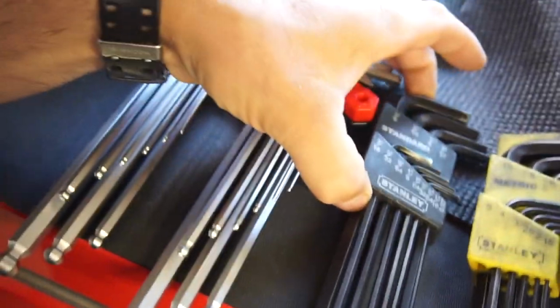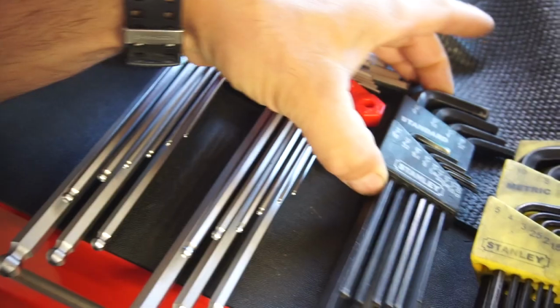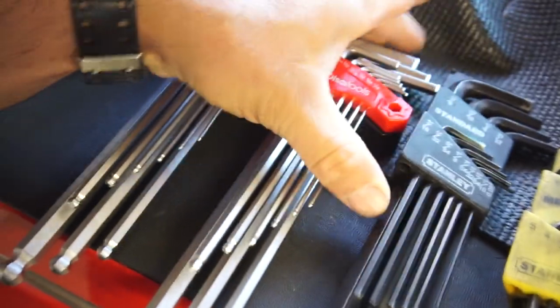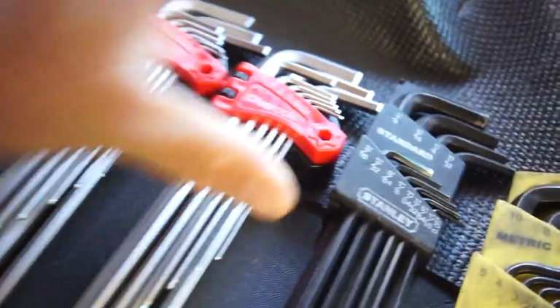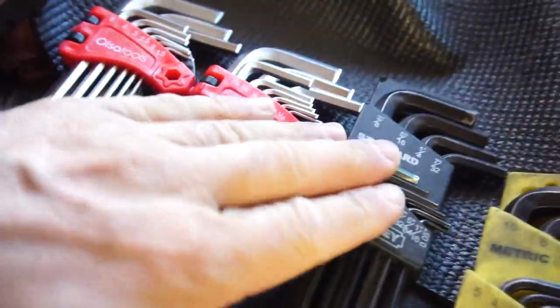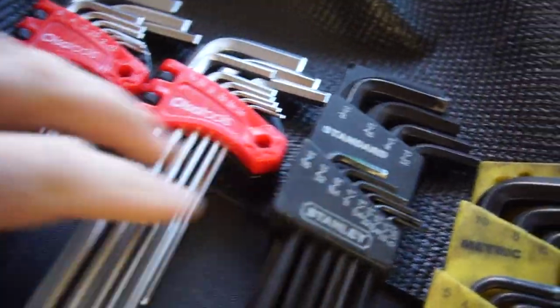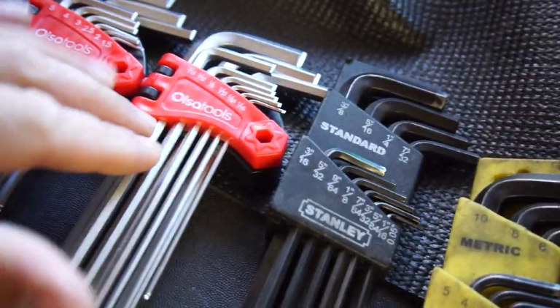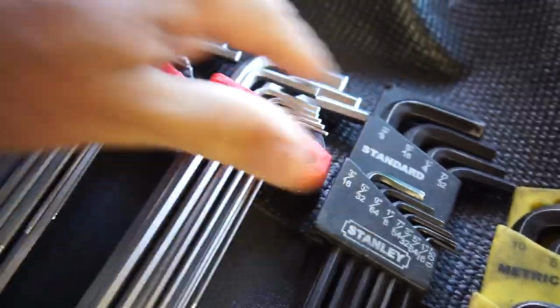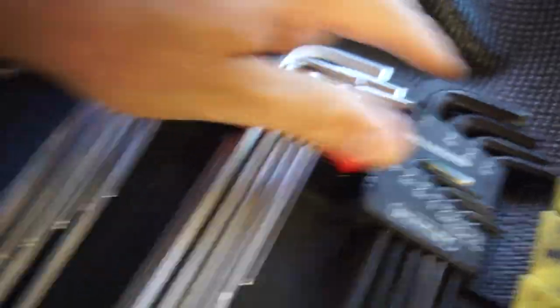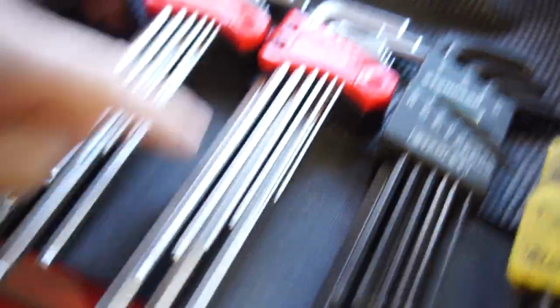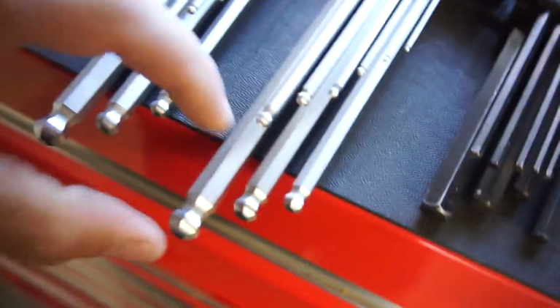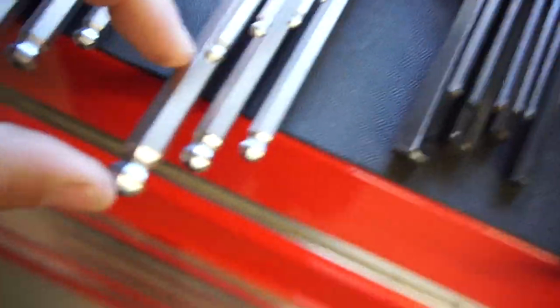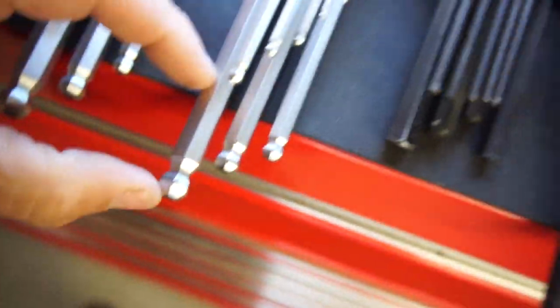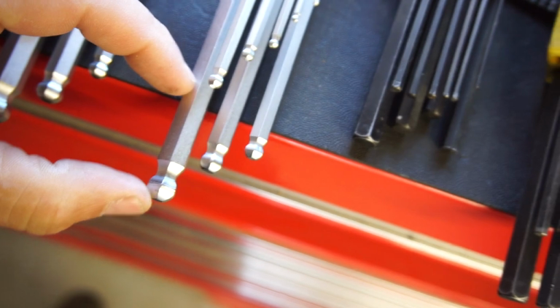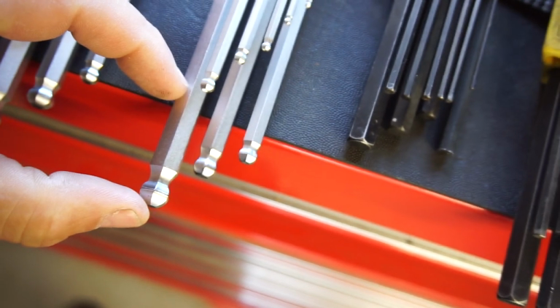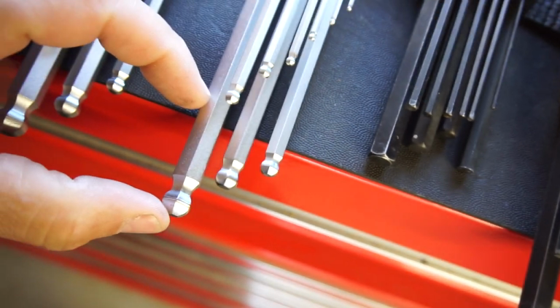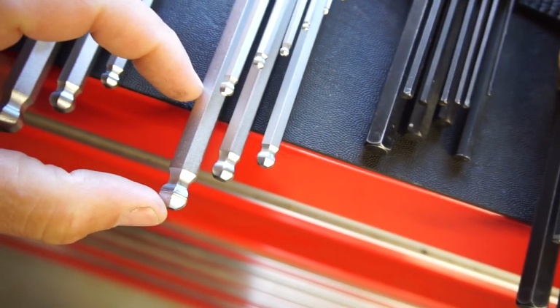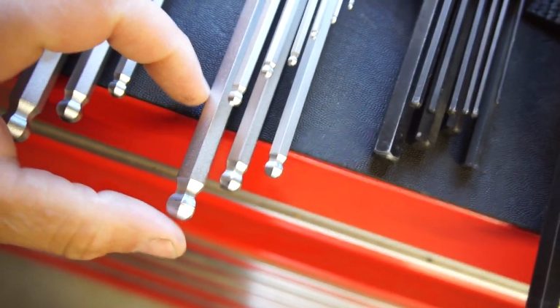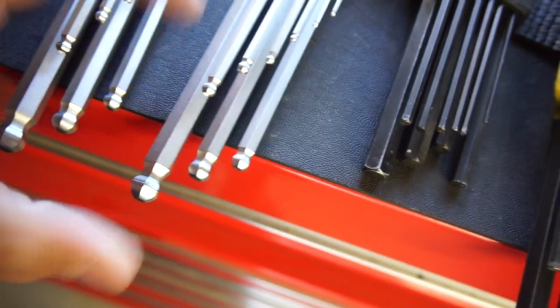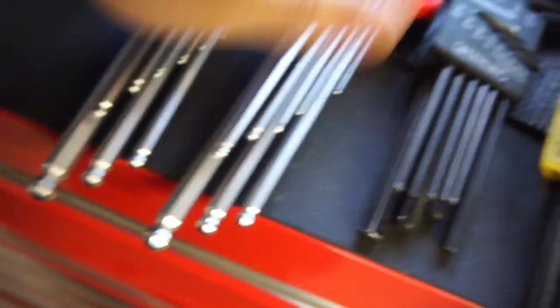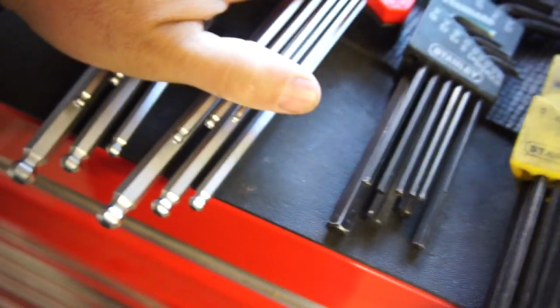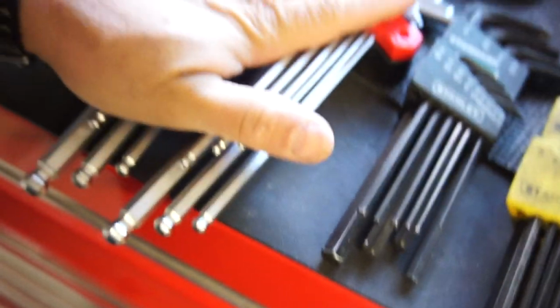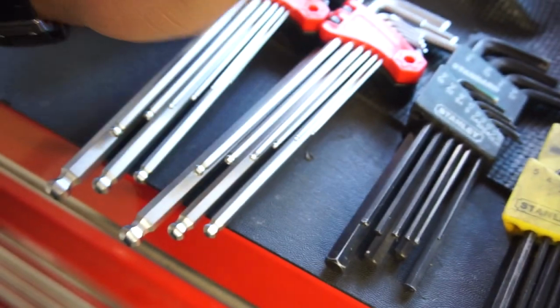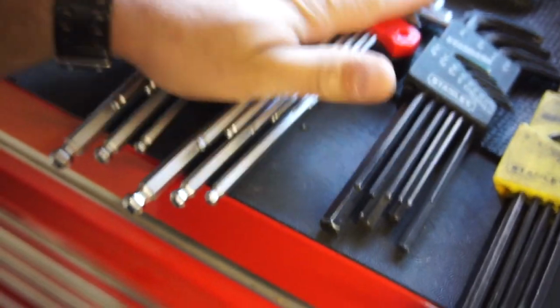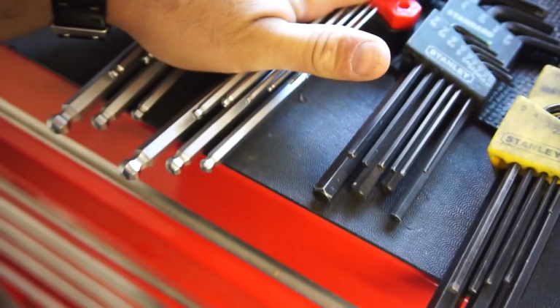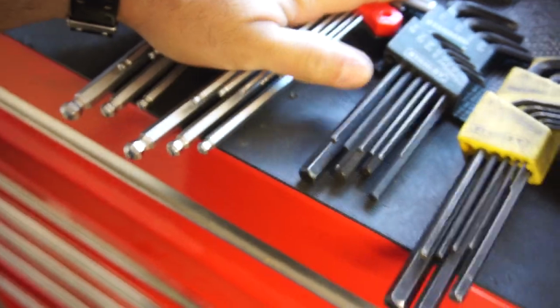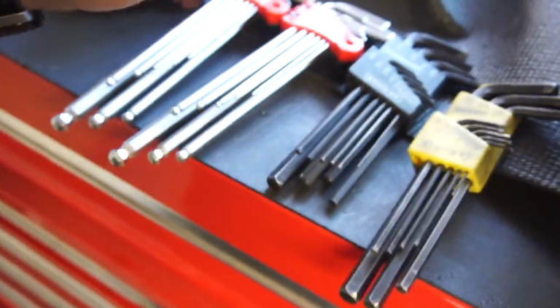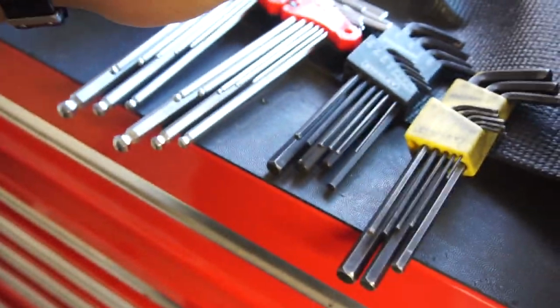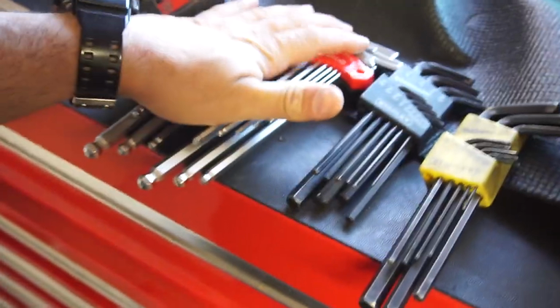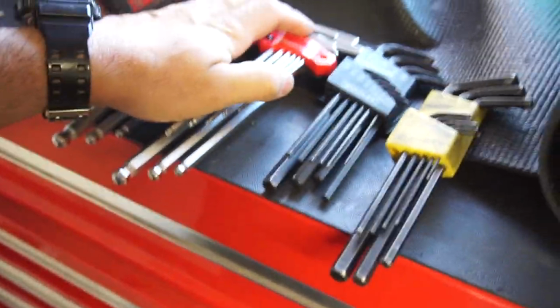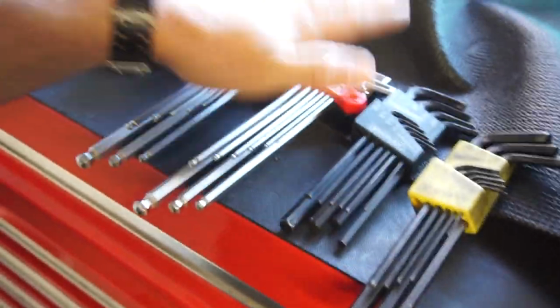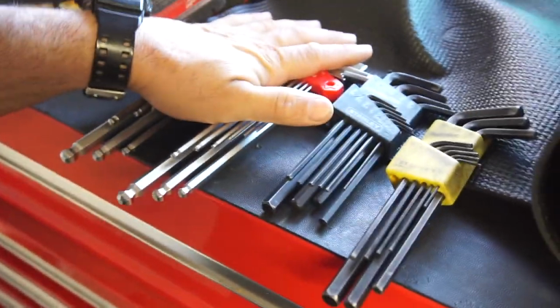As you can see, comparing the 3/8ths side by side, the Ulsa ones are approximately 2 inches longer, which is good. I haven't used them yet, I haven't tested them.